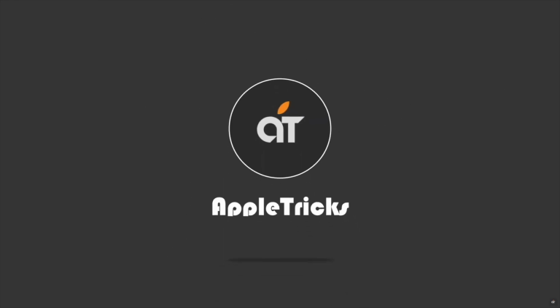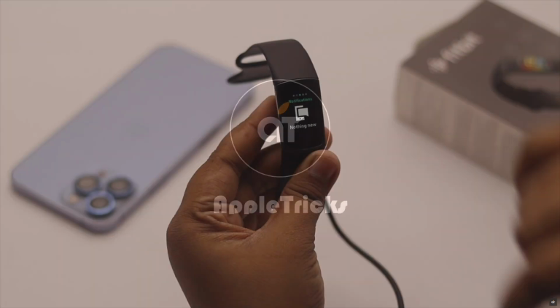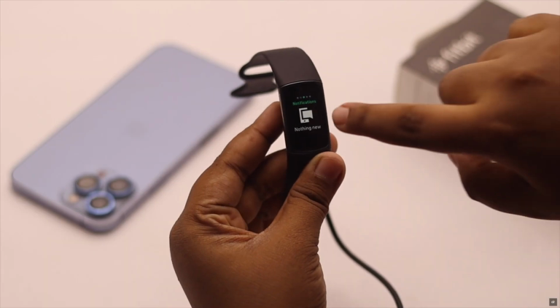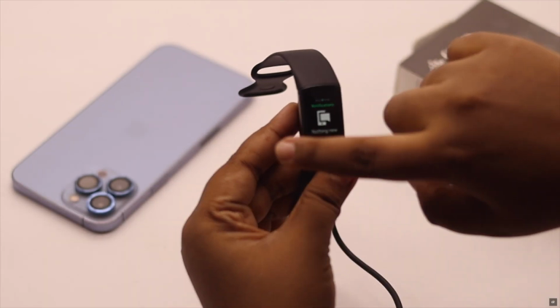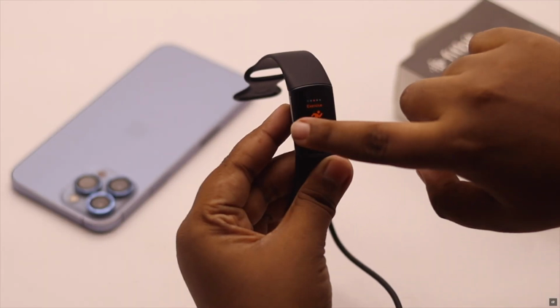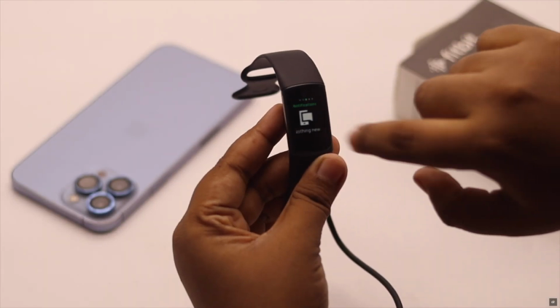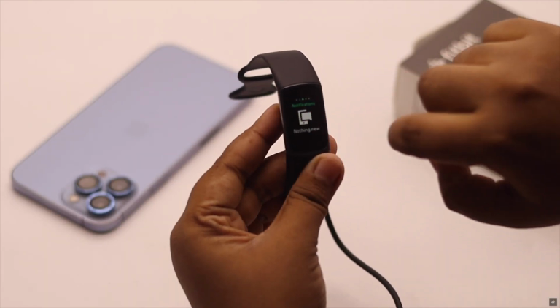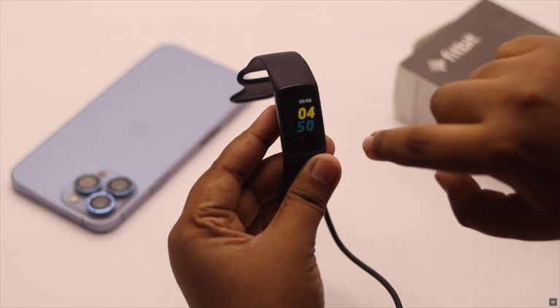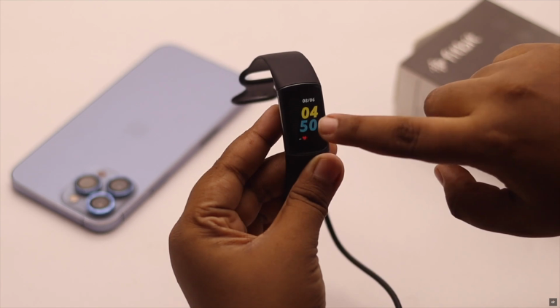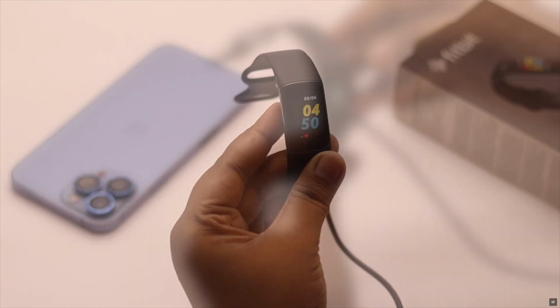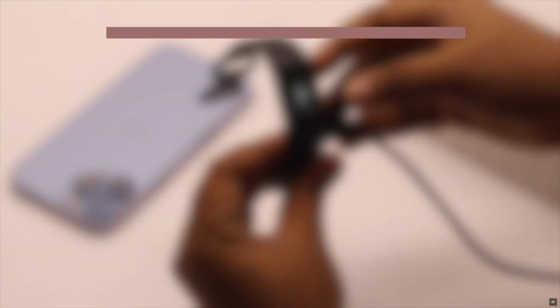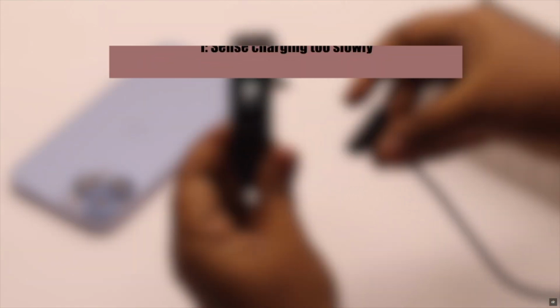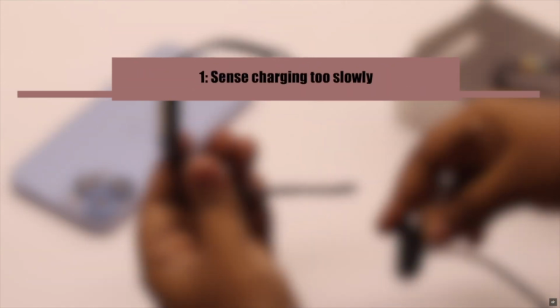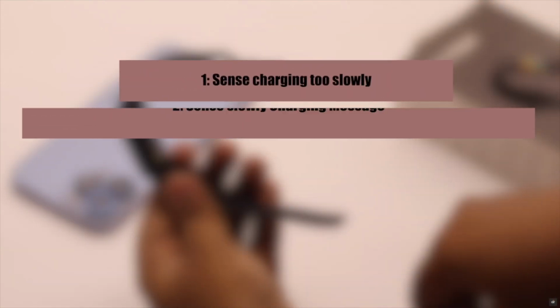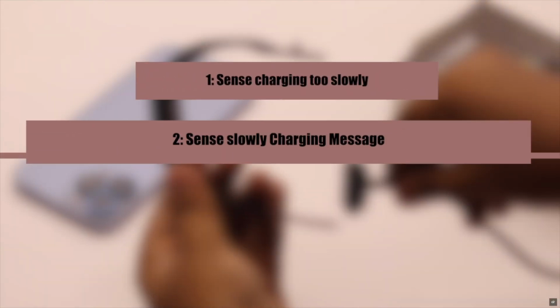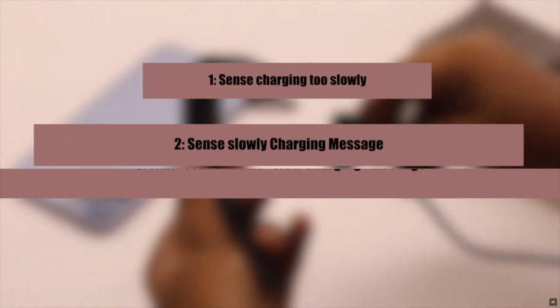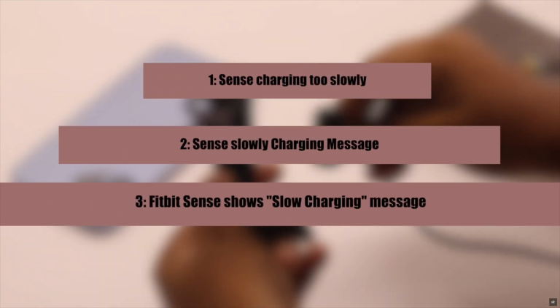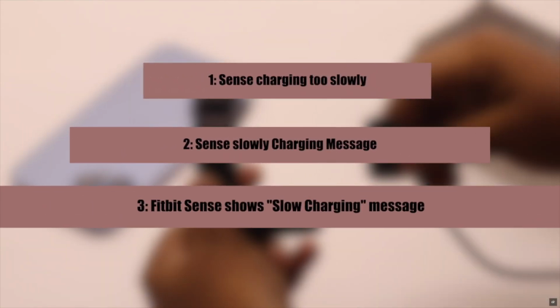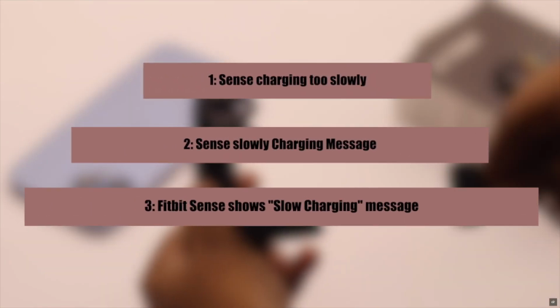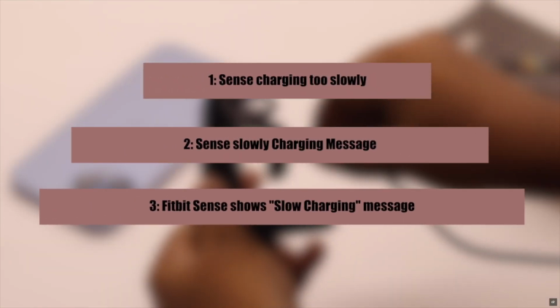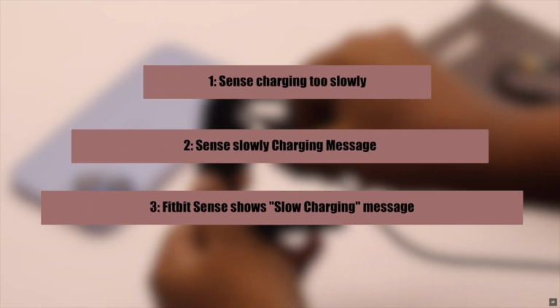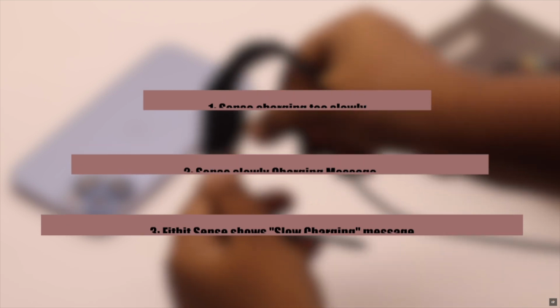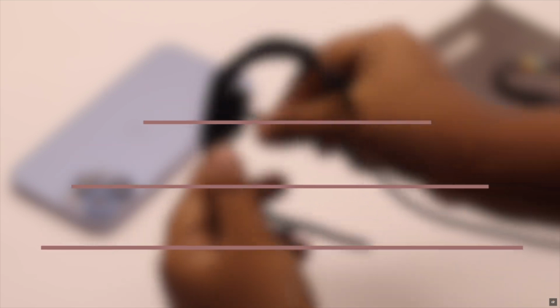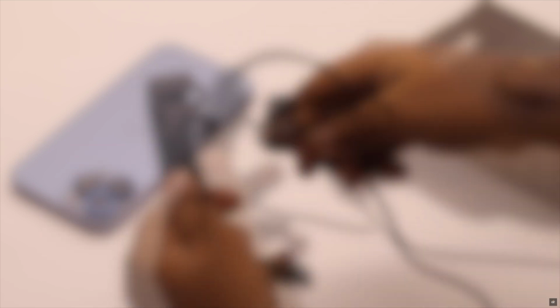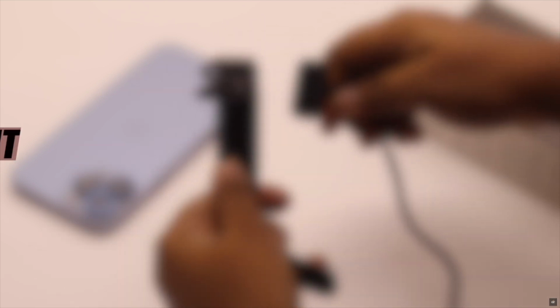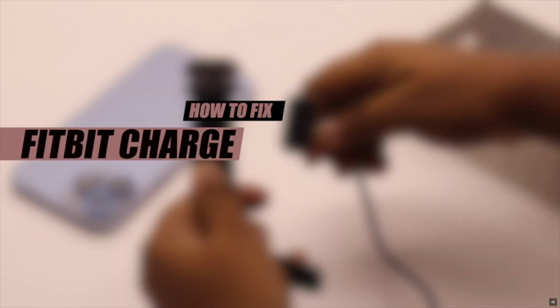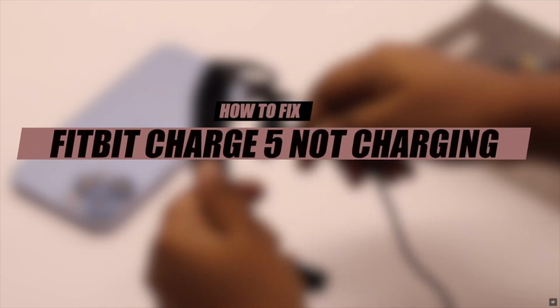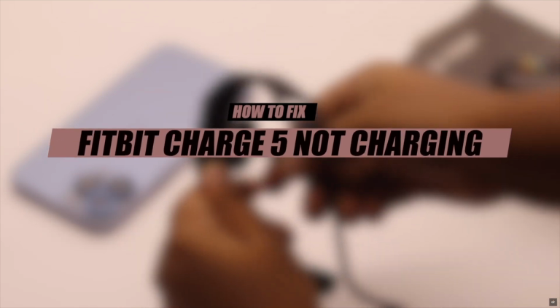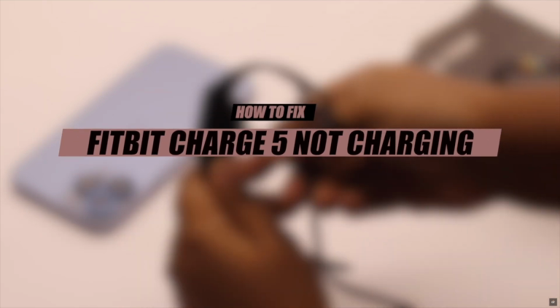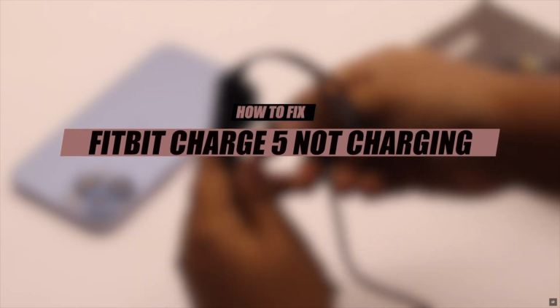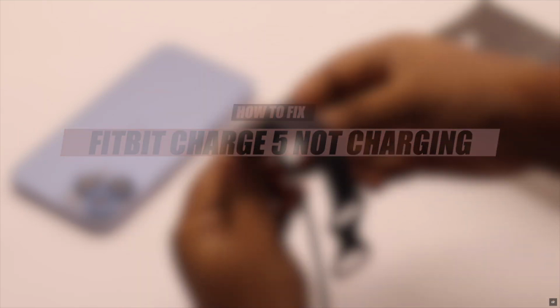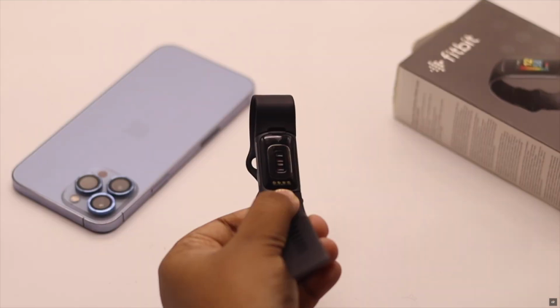Are you having a problem while charging your Fitbit Charge 5? Some users have said that the Fitbit Charge 5 is charging very slowly or not charging at all. Here we will show you the best ways to fix this problem.